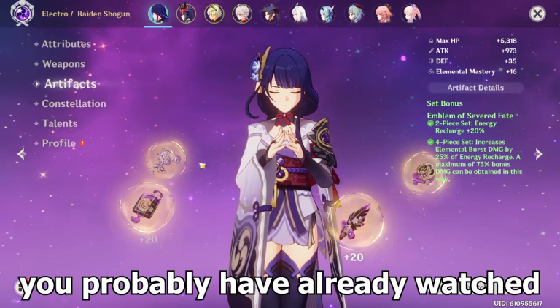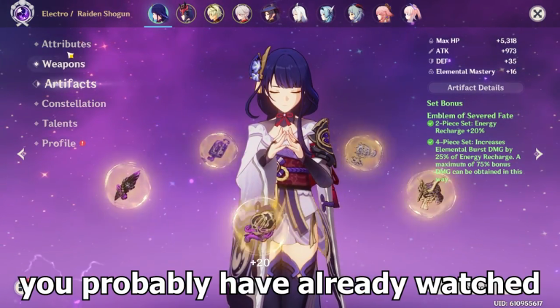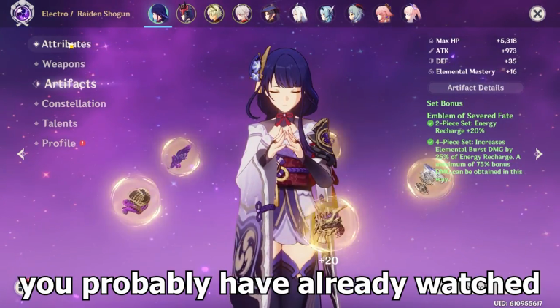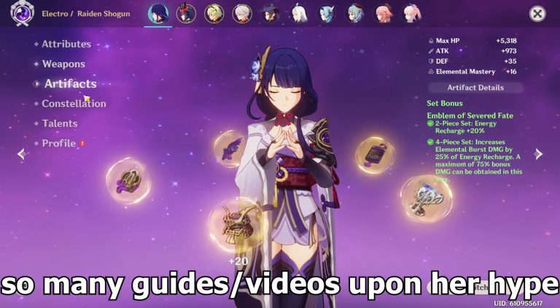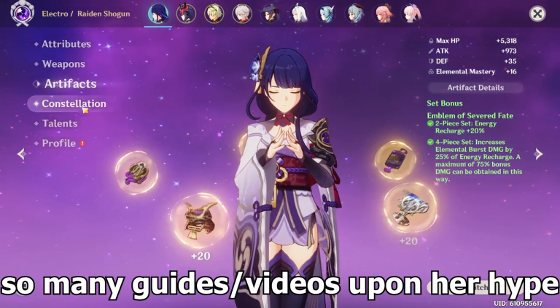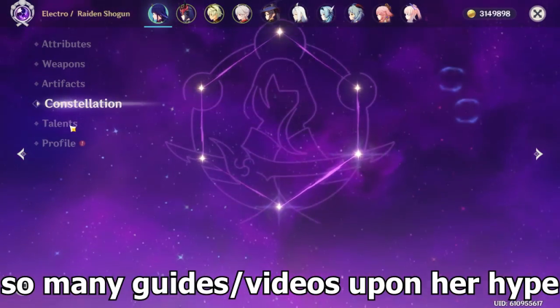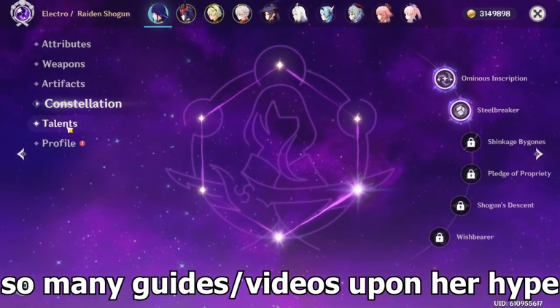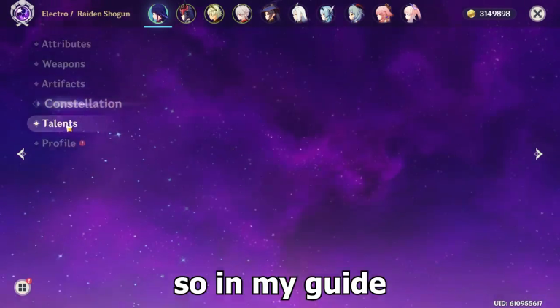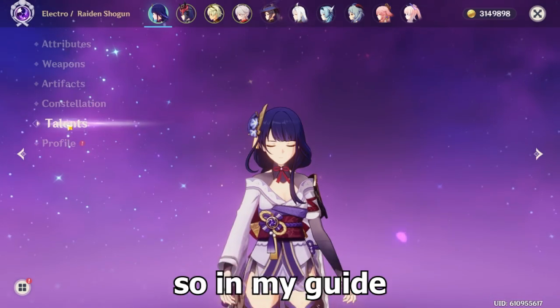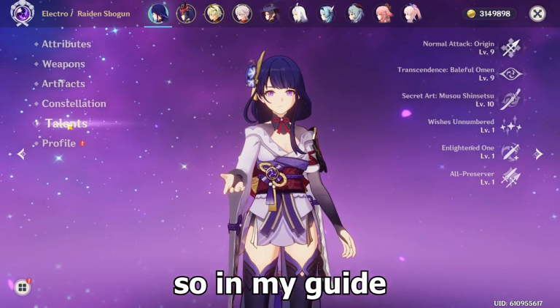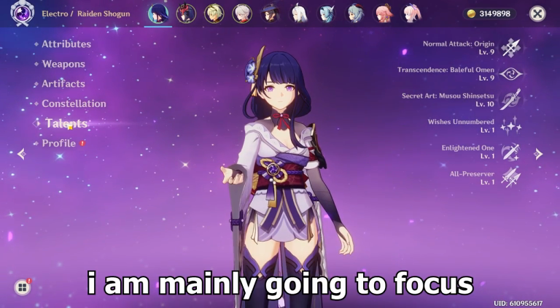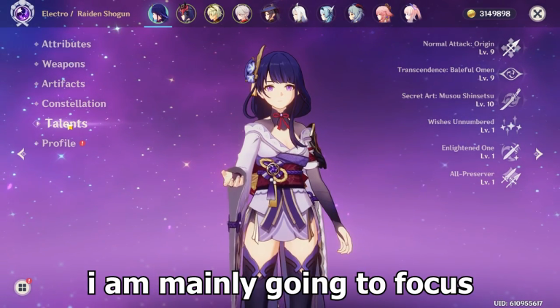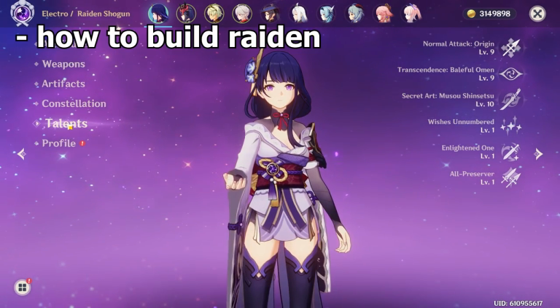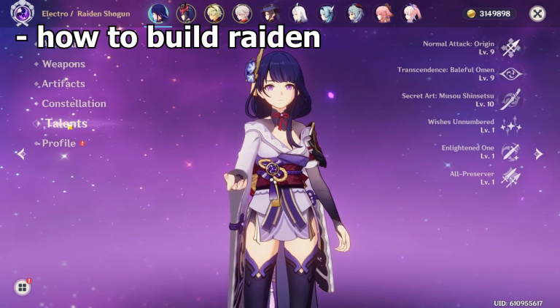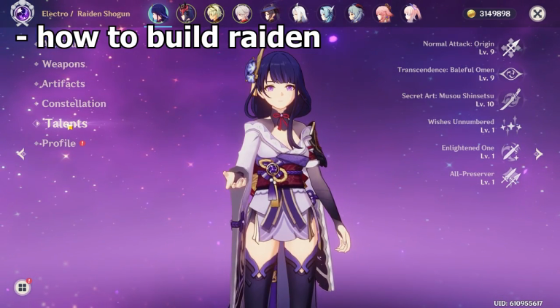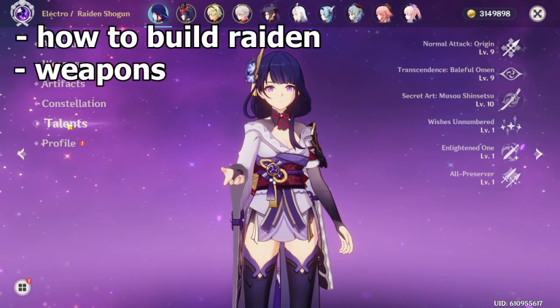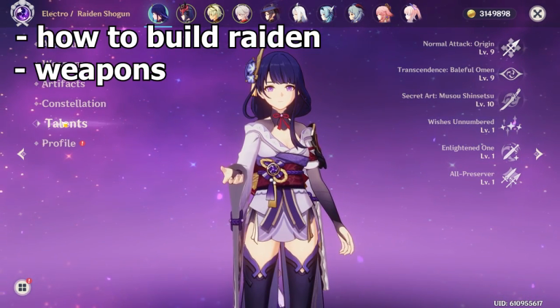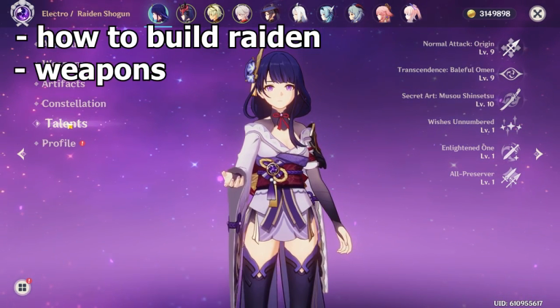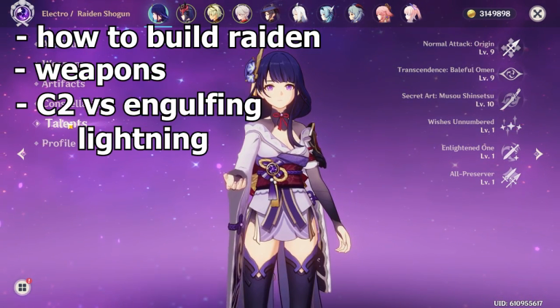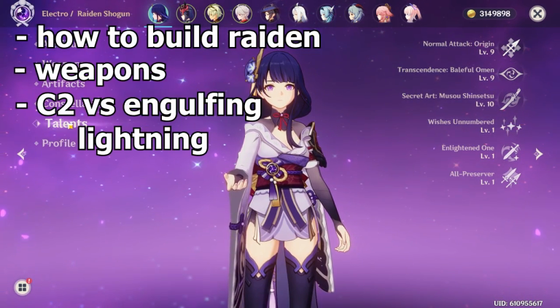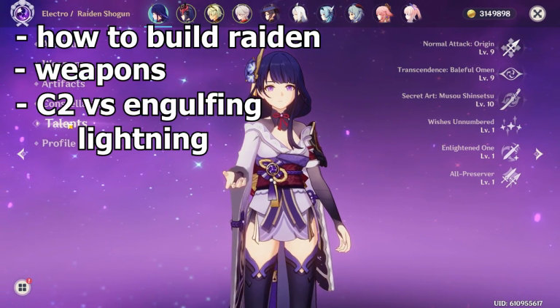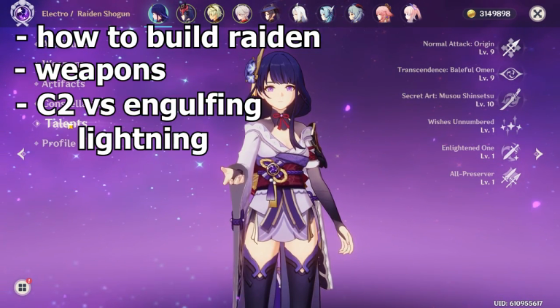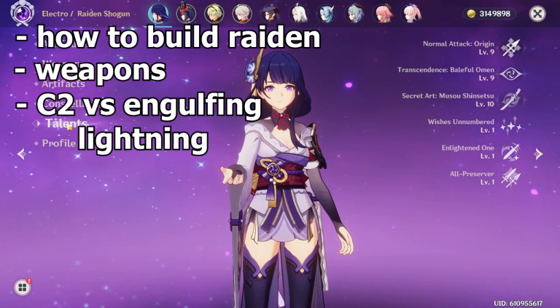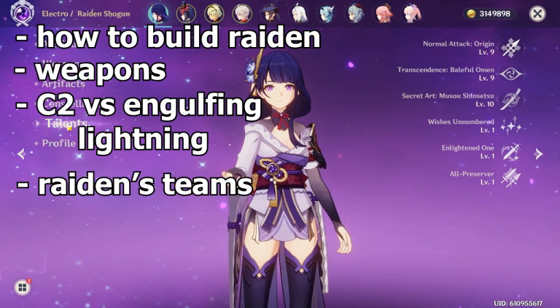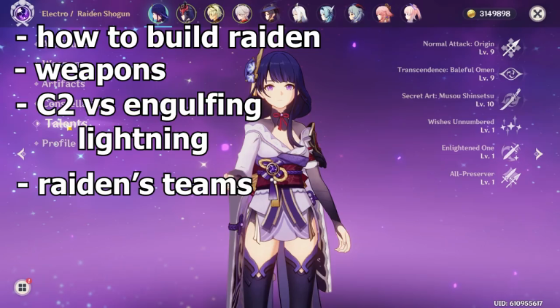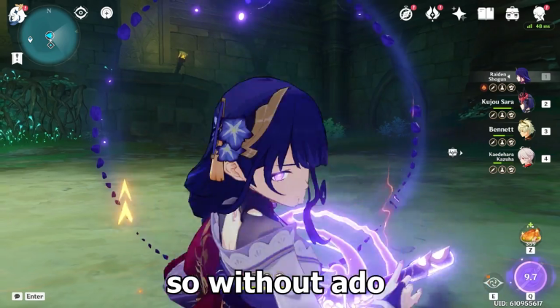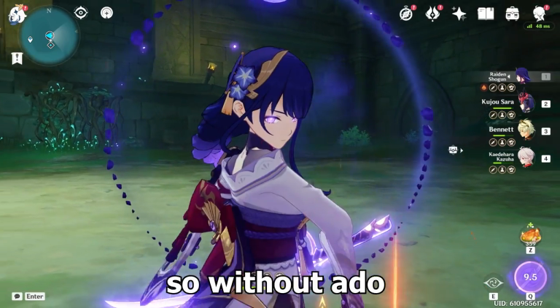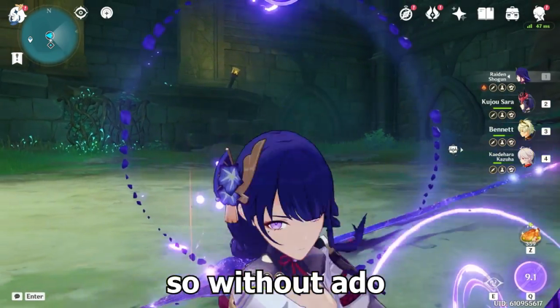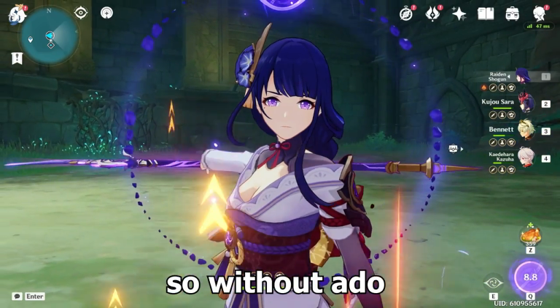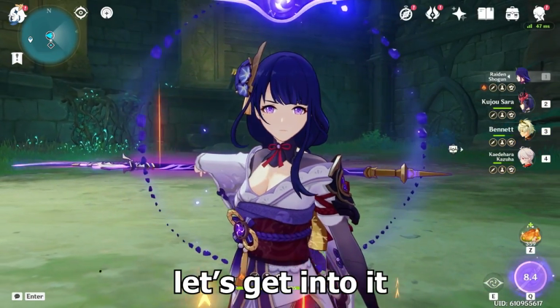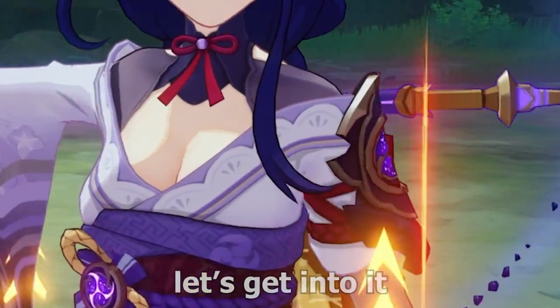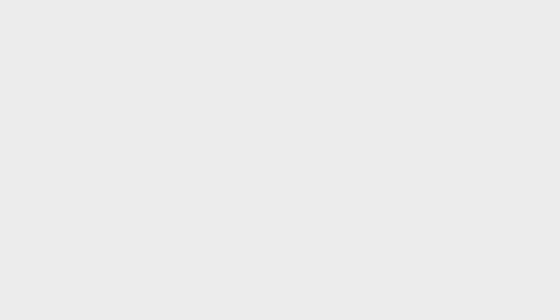You've probably already watched so many guides during her hype, so in my guide I'm mainly going to focus on how to build her, her weapons, Constellation vs her signature weapon, and the teams. So without further ado, let's get into it.